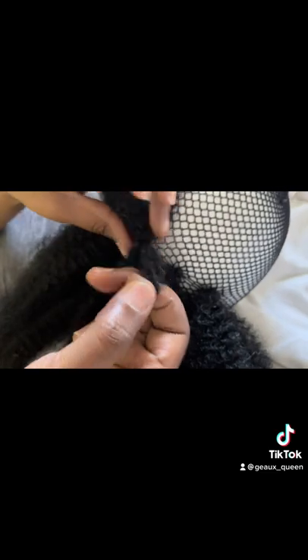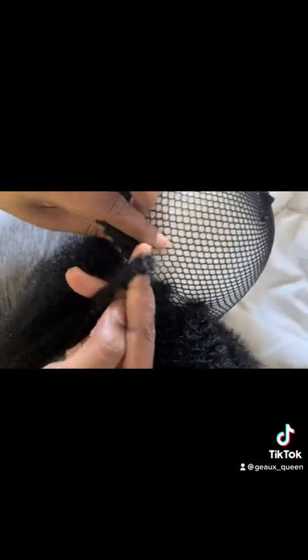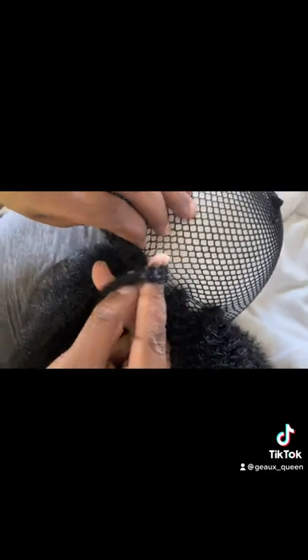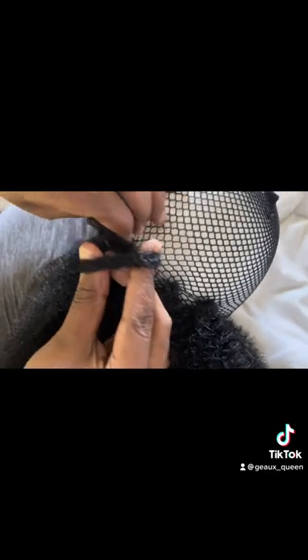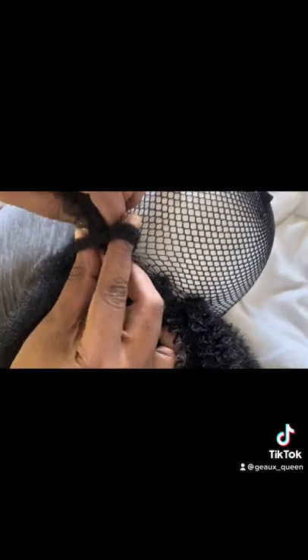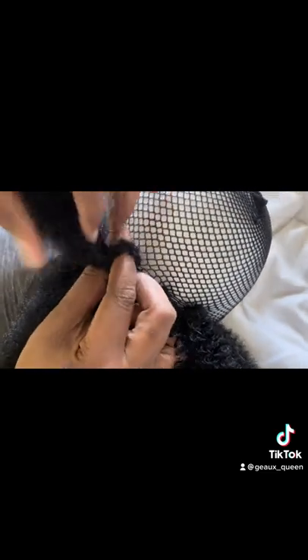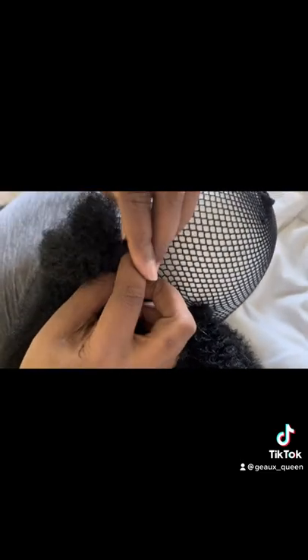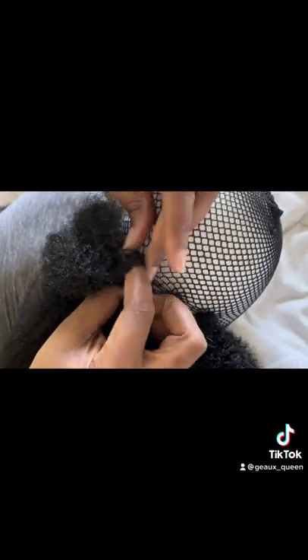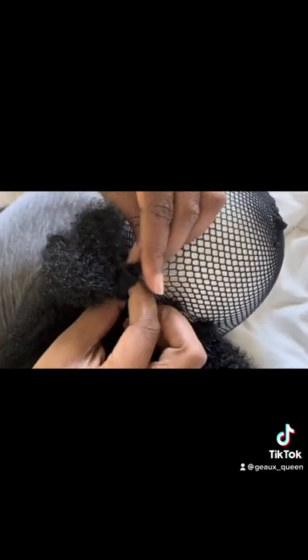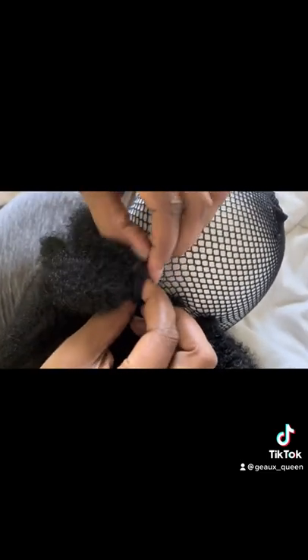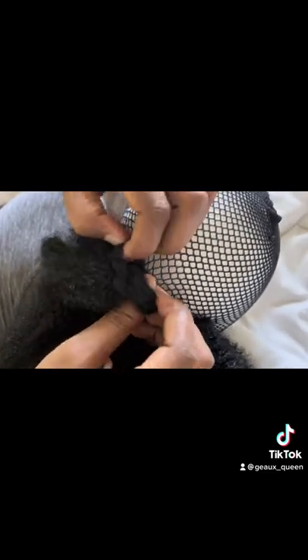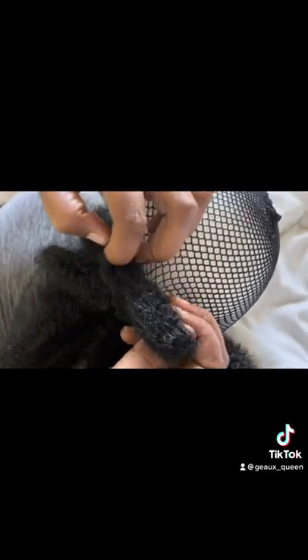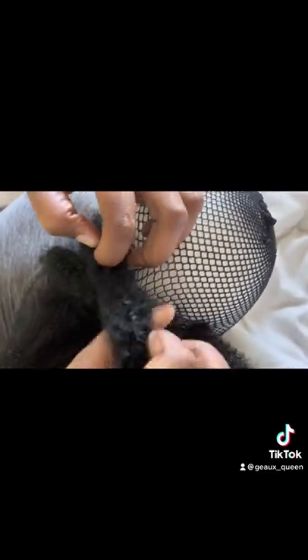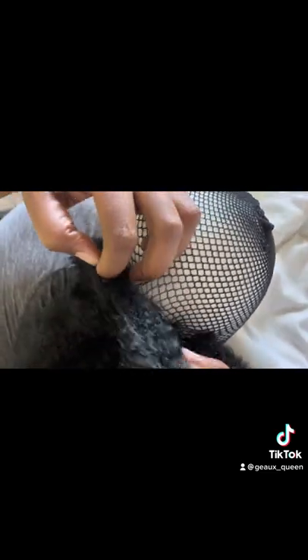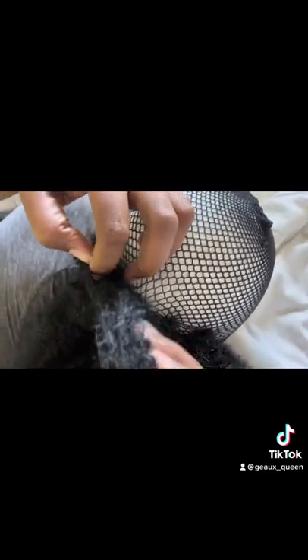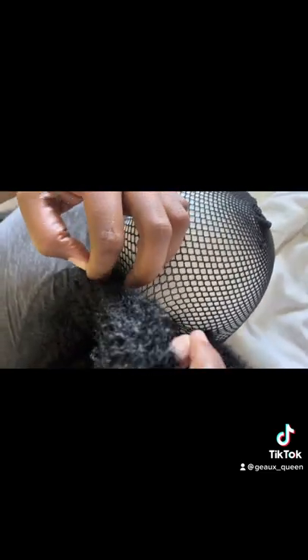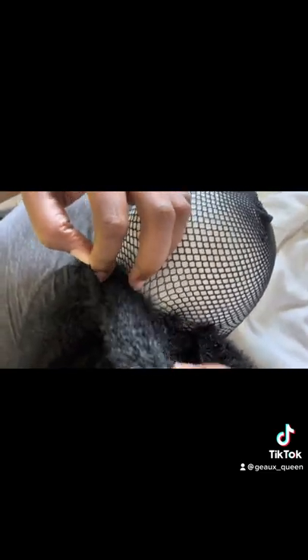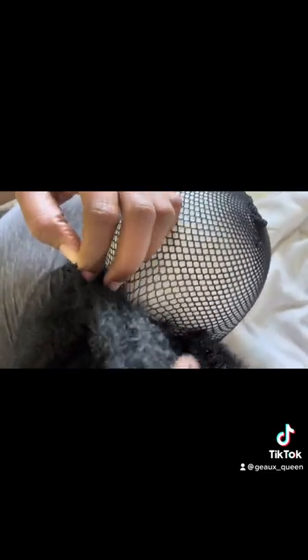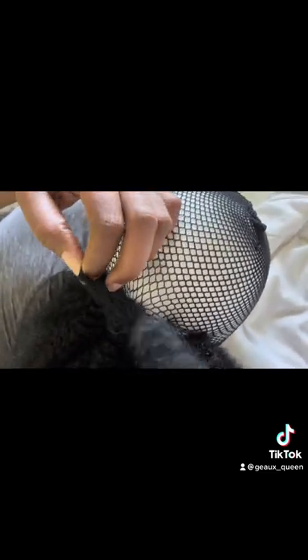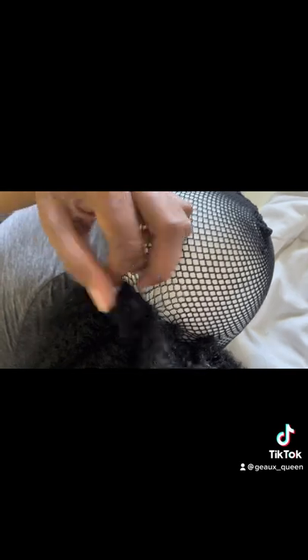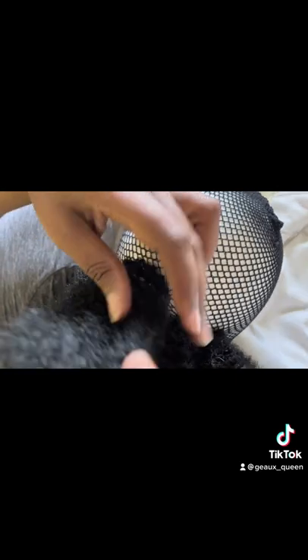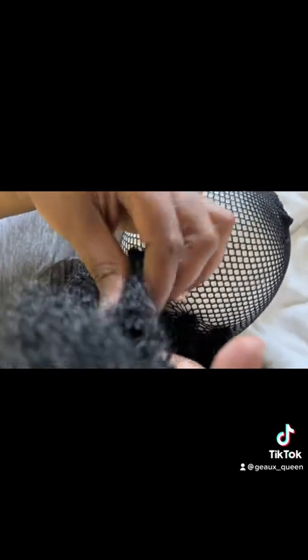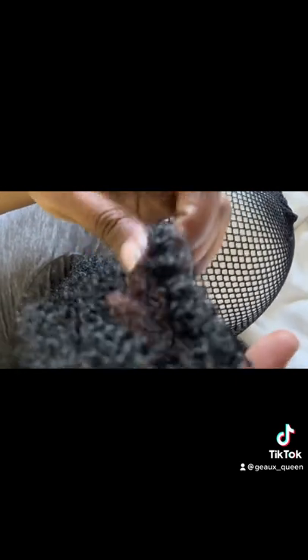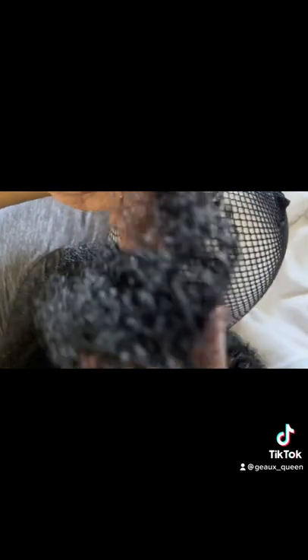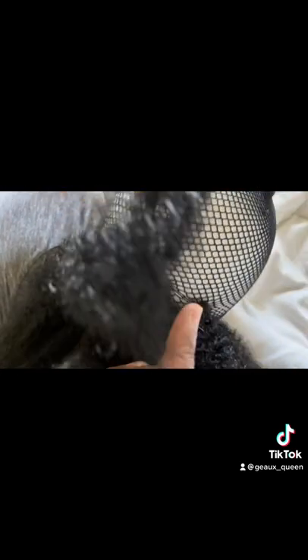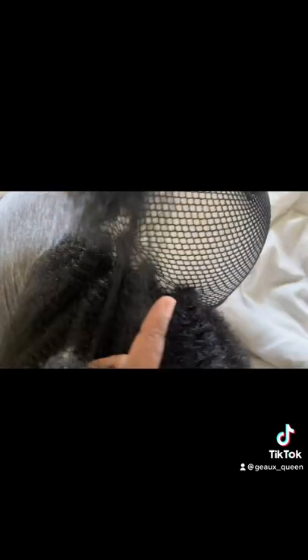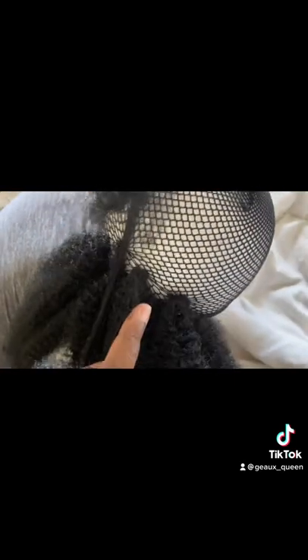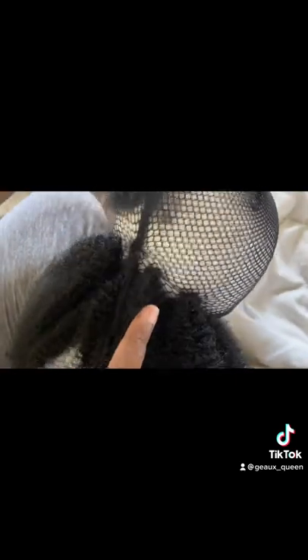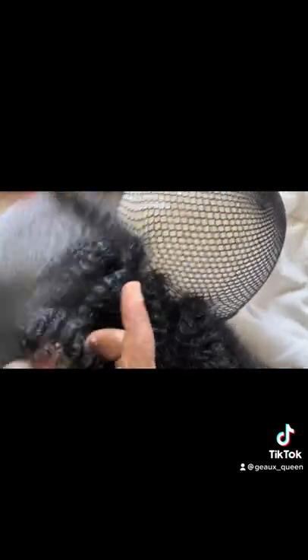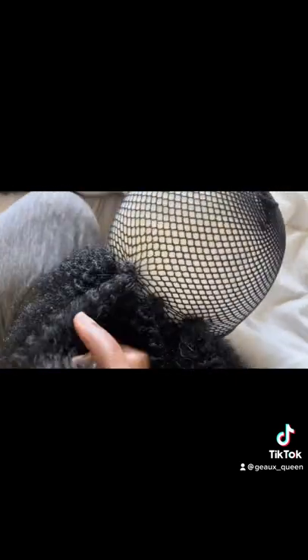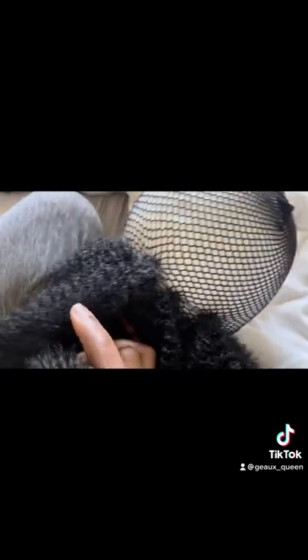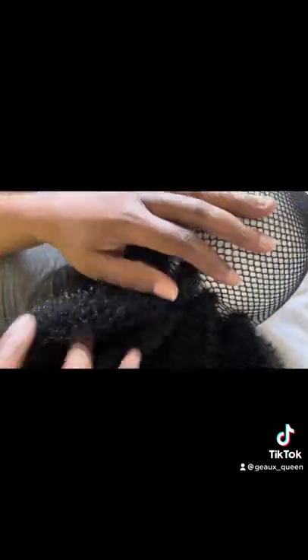So here are the results. I used Freetress braid pre-flip hair and I love it. I think it's cute. Slay!